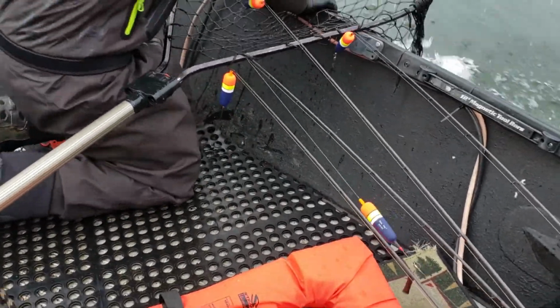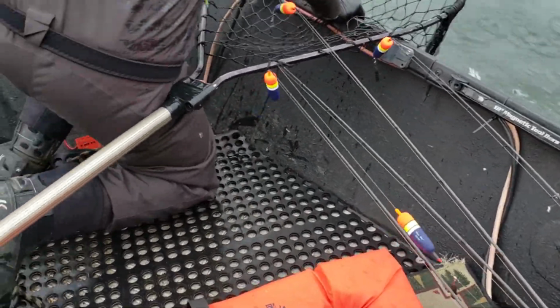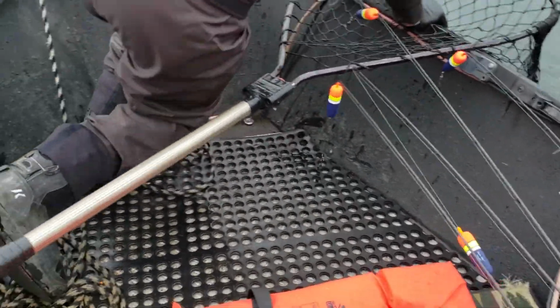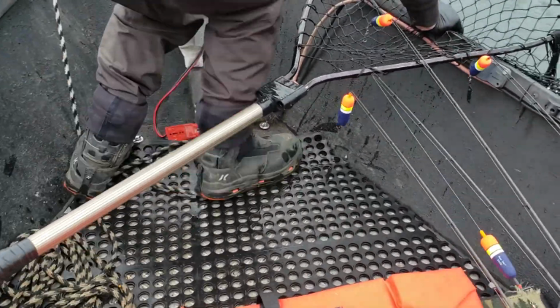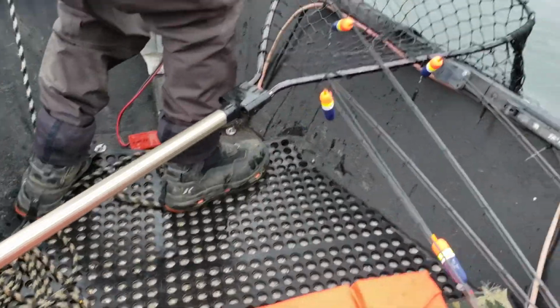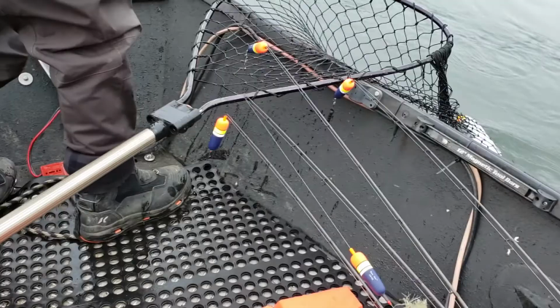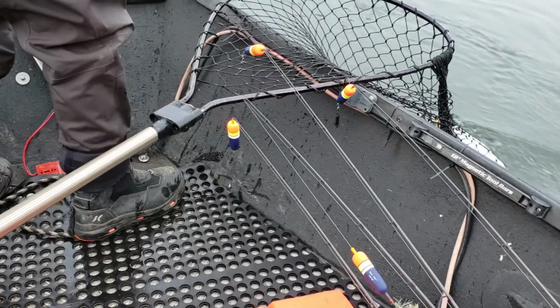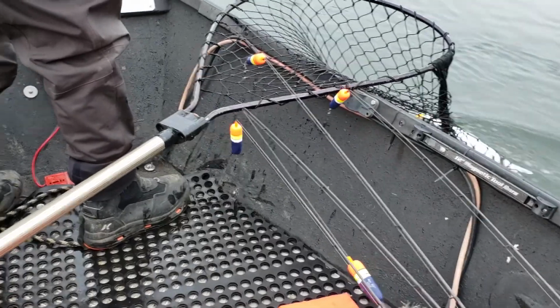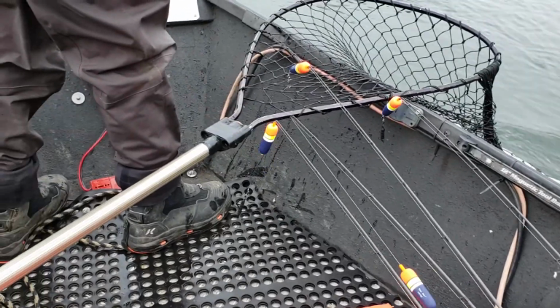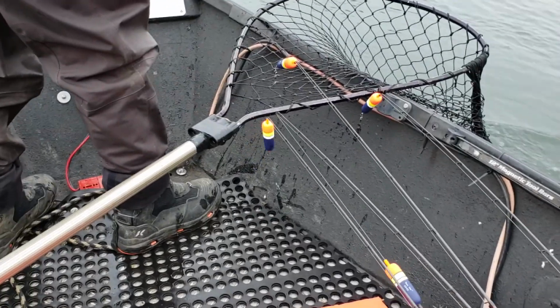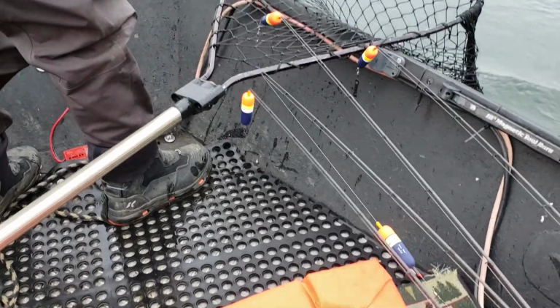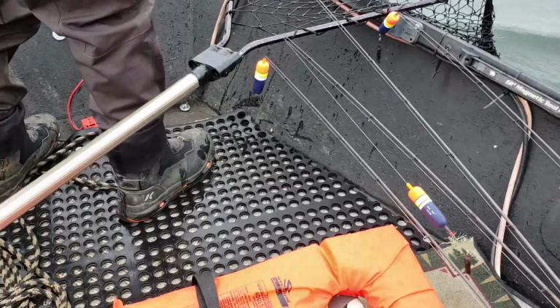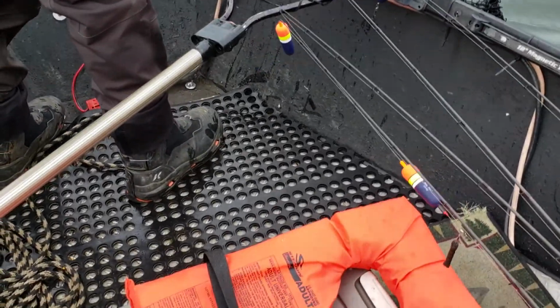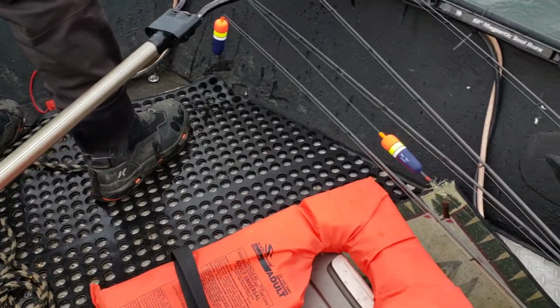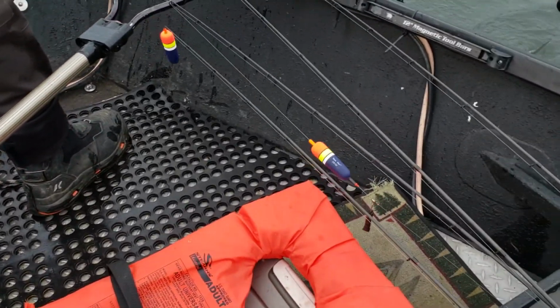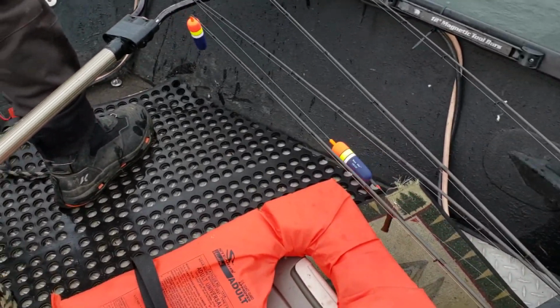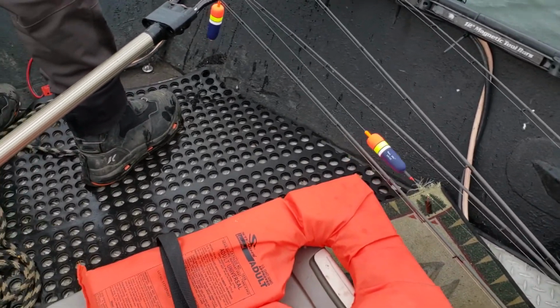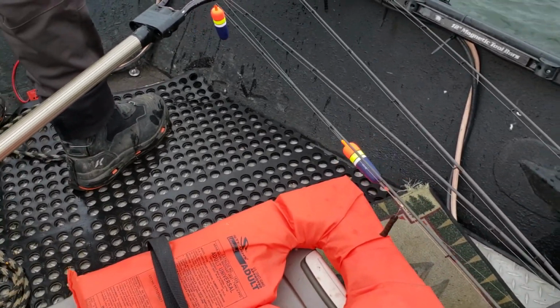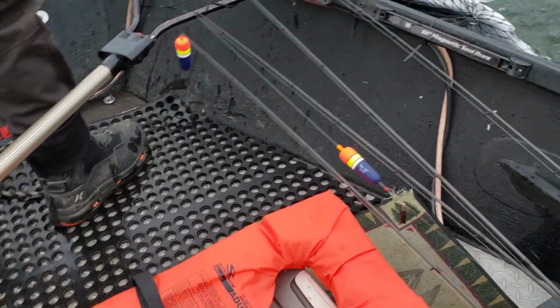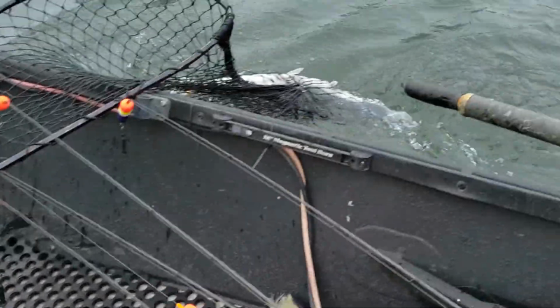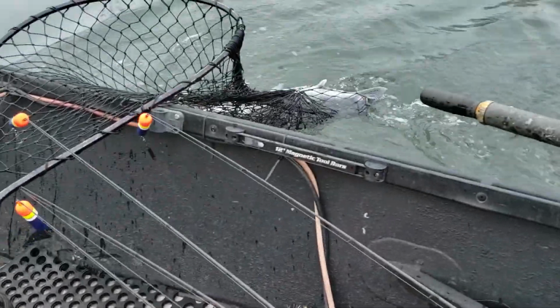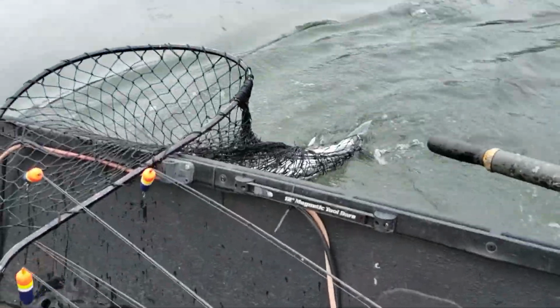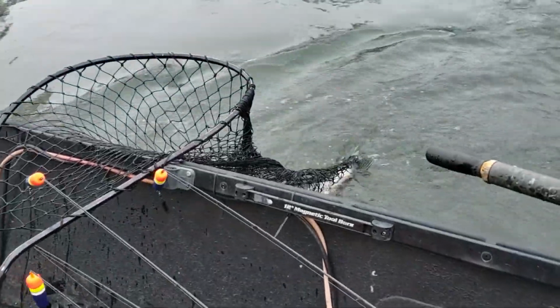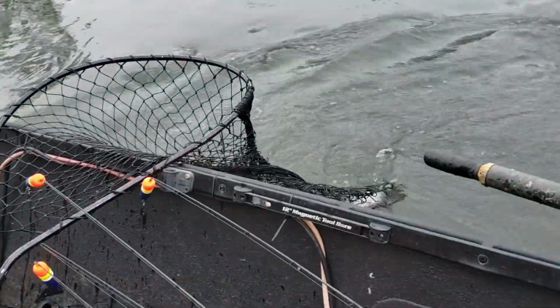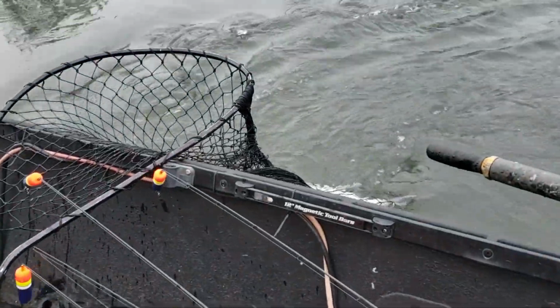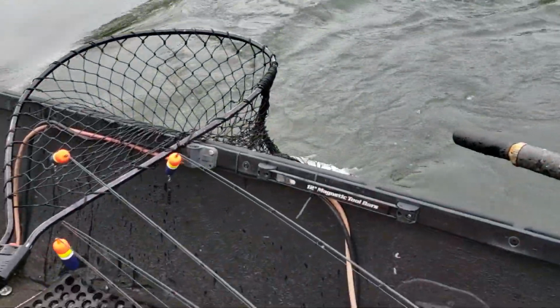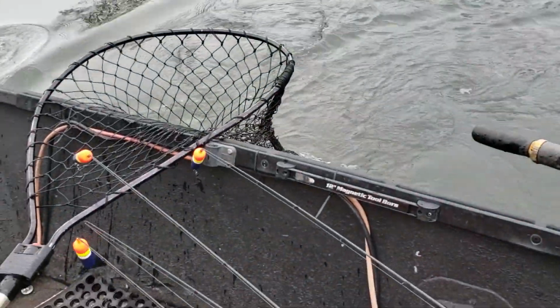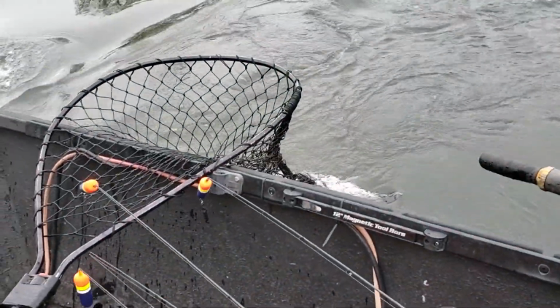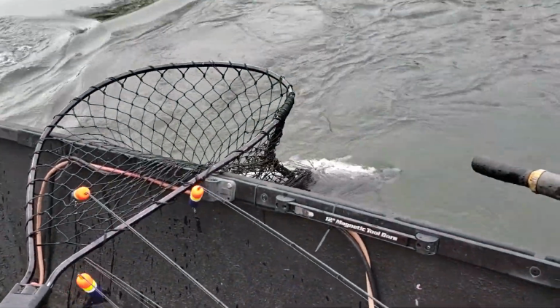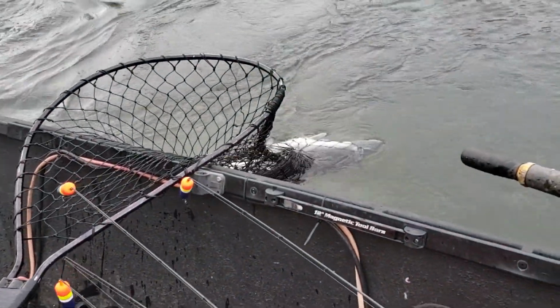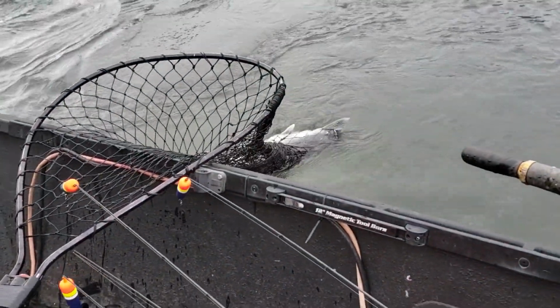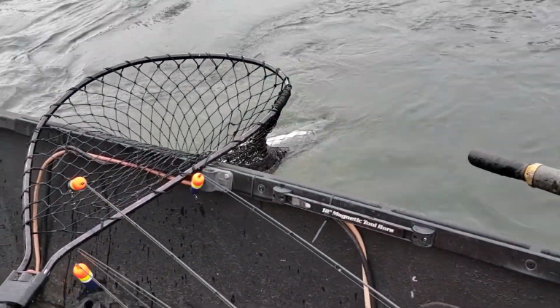I gotta go down here and do this. There's Carter's fish. Very nice.